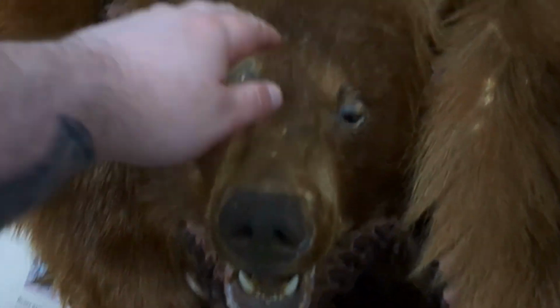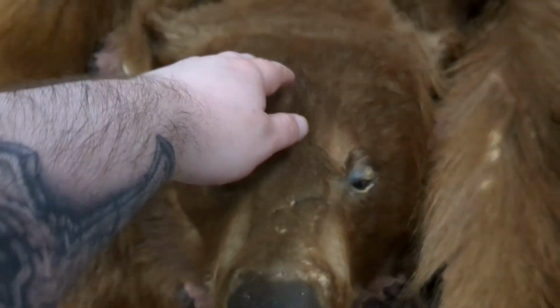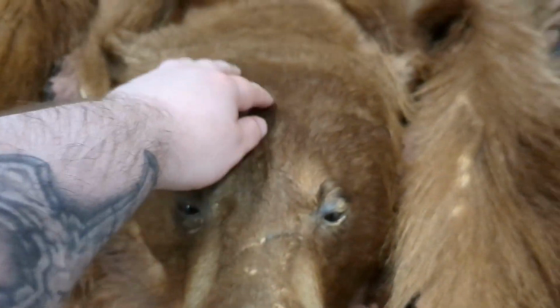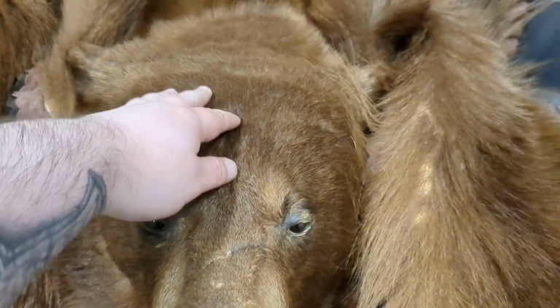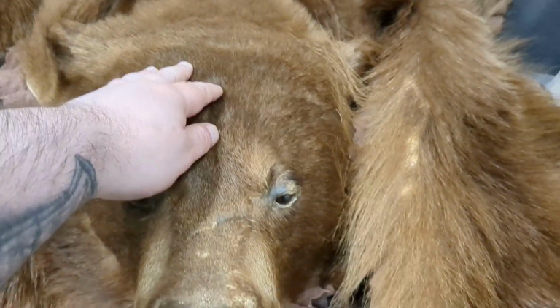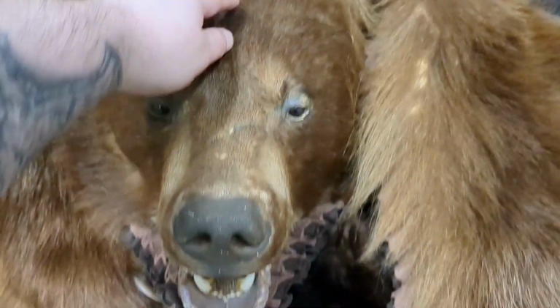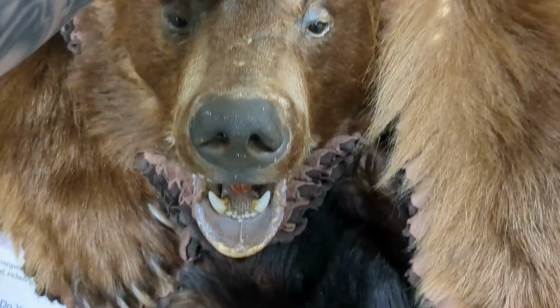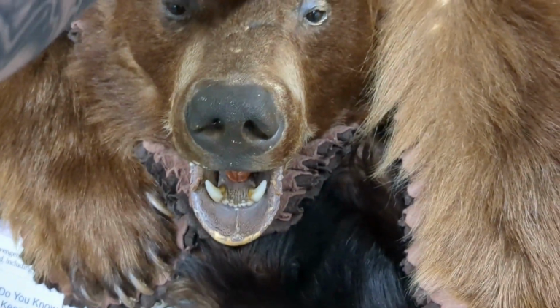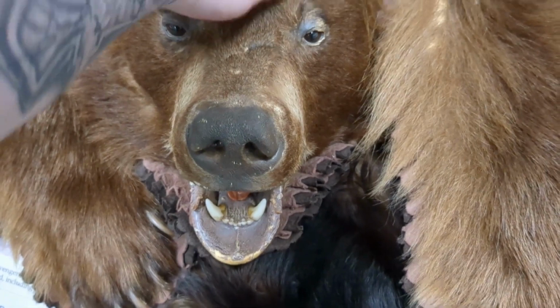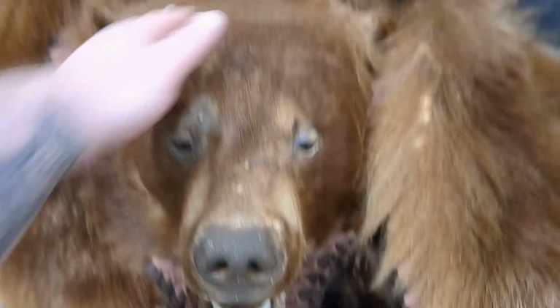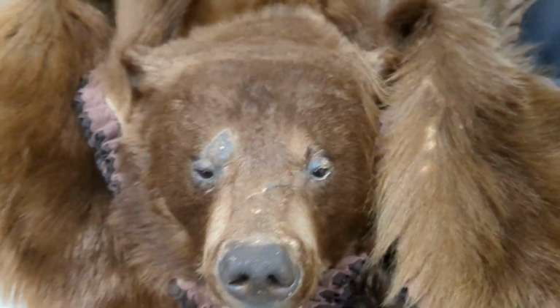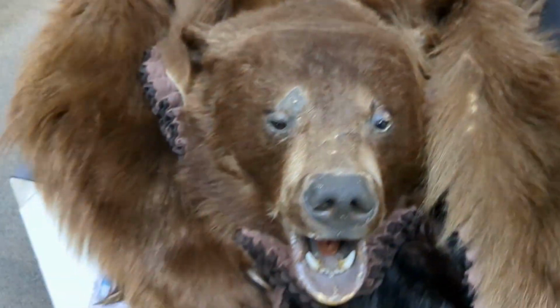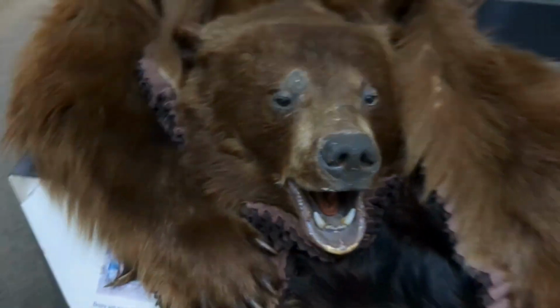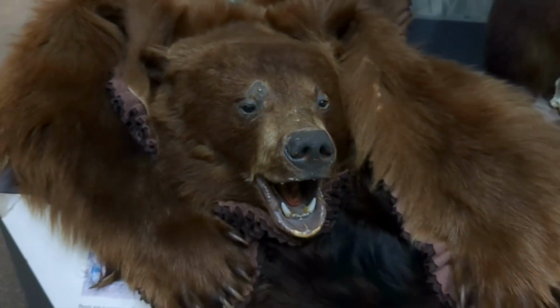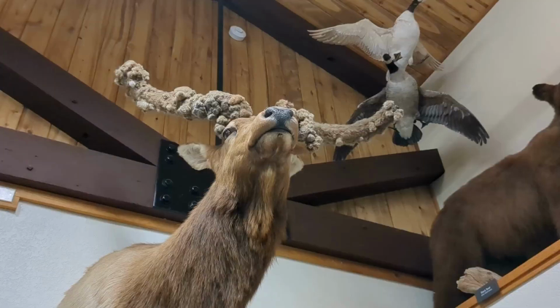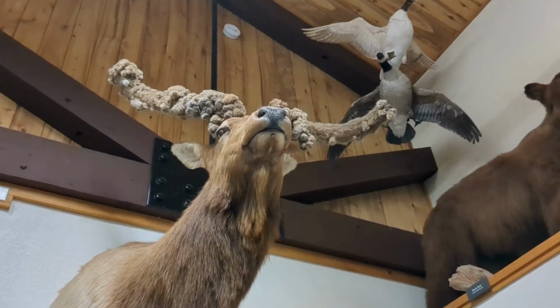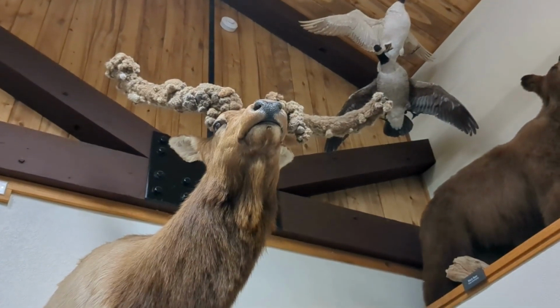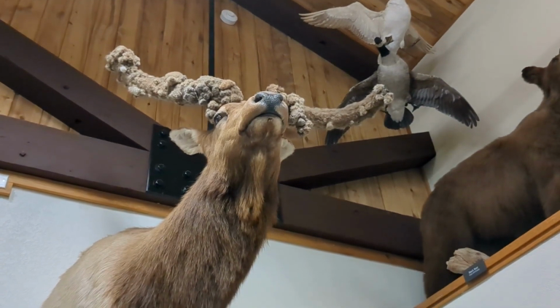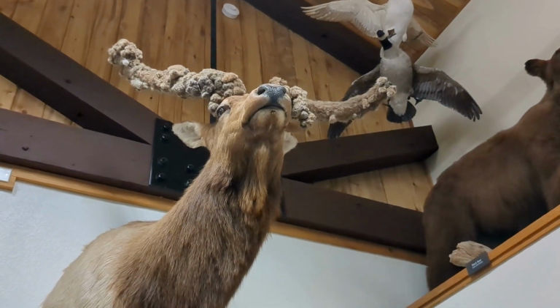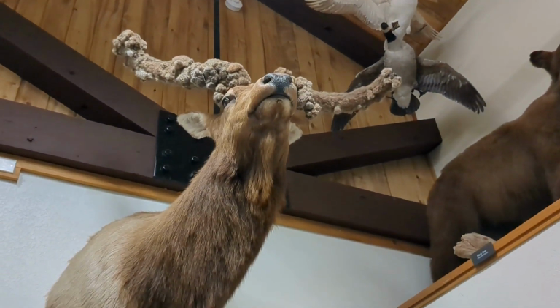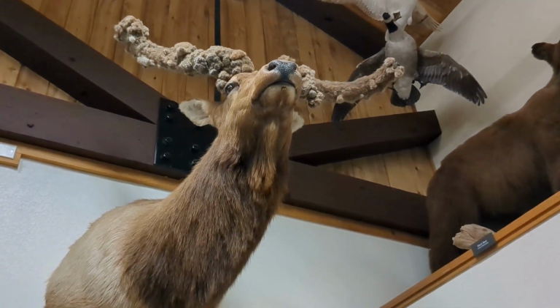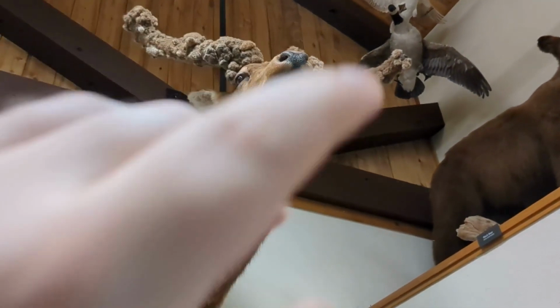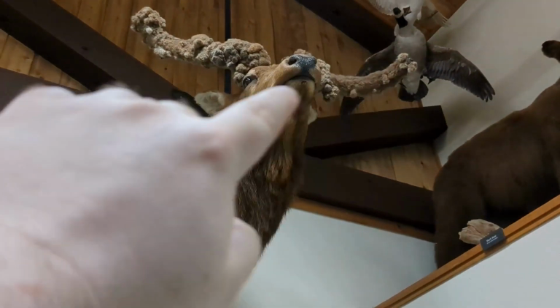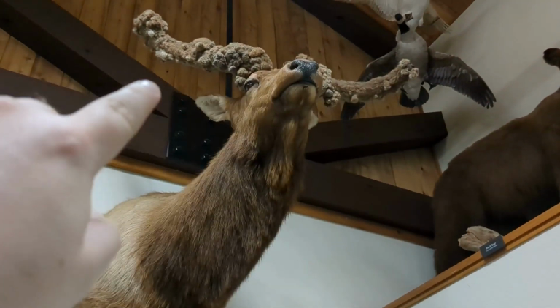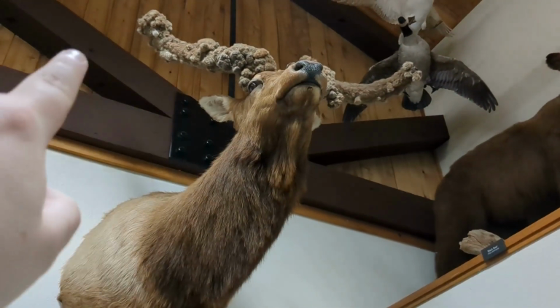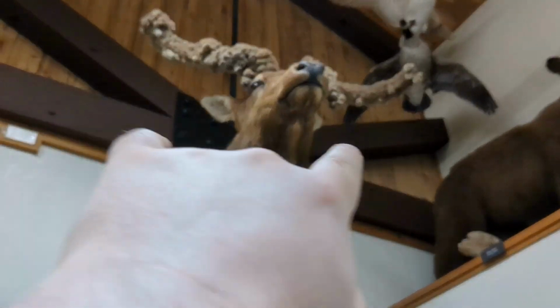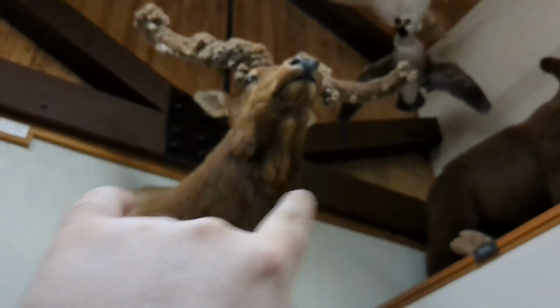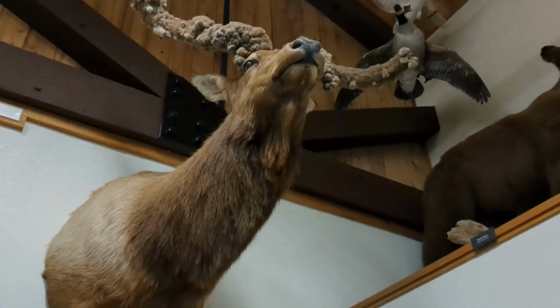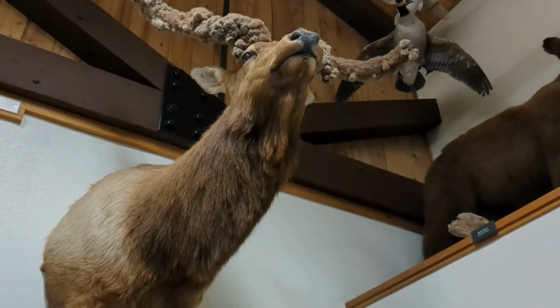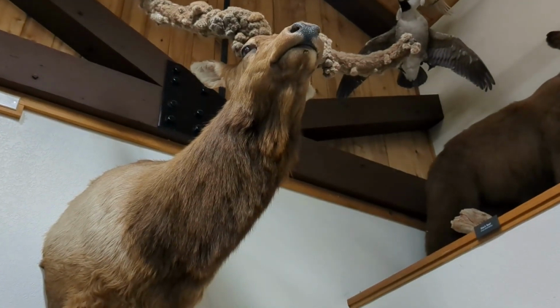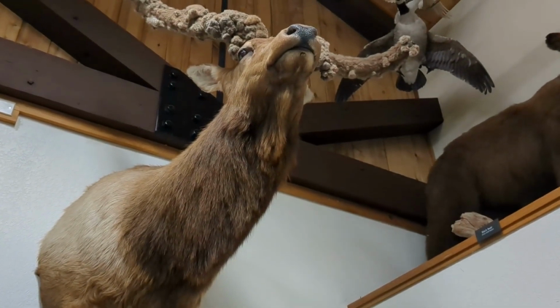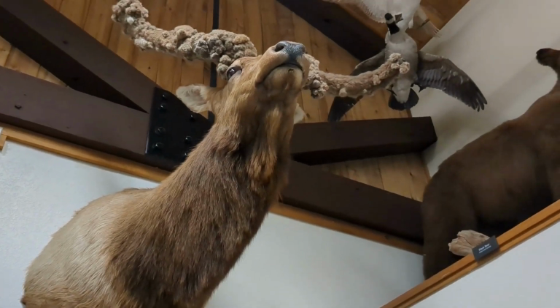I can literally reach out — this is the first and last time hopefully I'll be petting a bear. Apparently this elk right here had low testosterone, that's why its antlers grew the way they did. Pretty messed up.